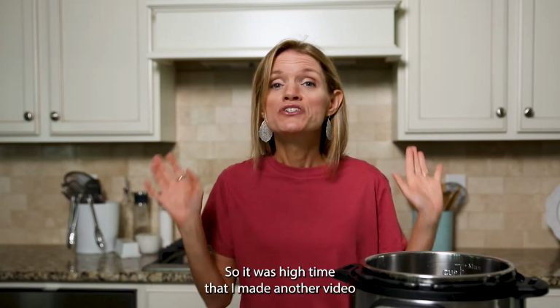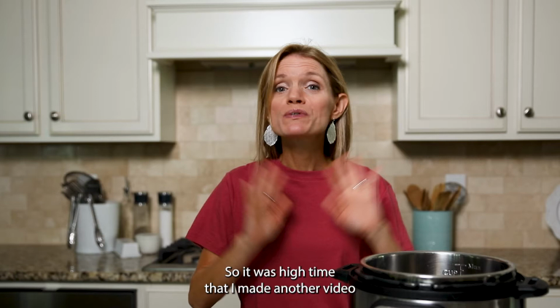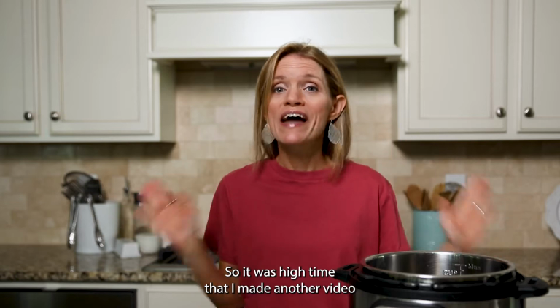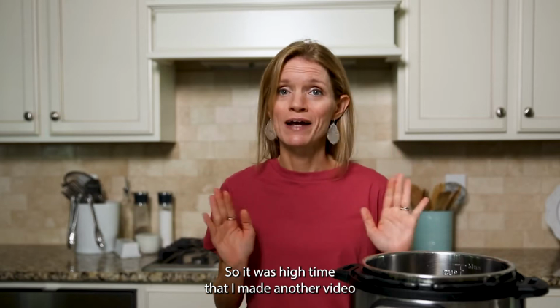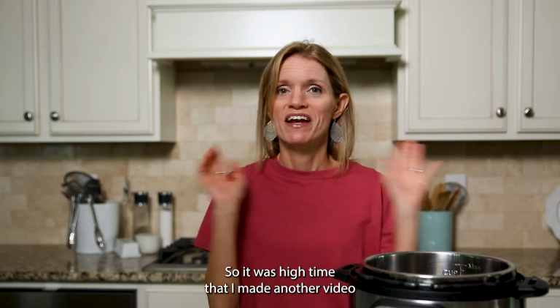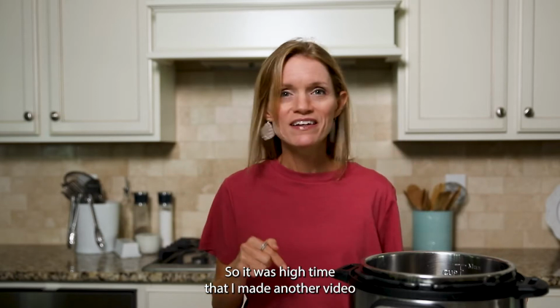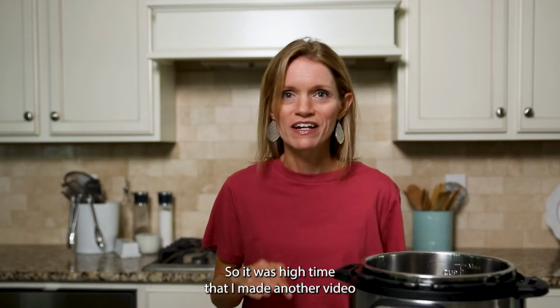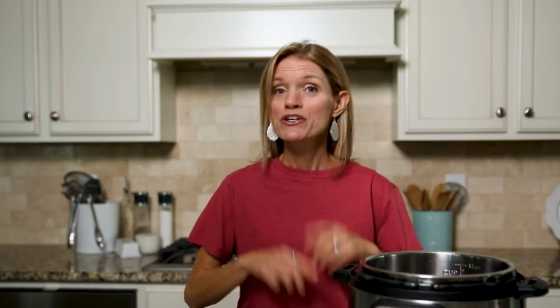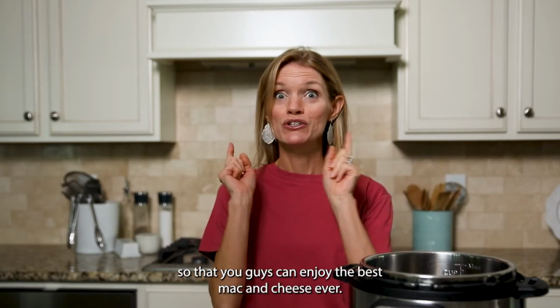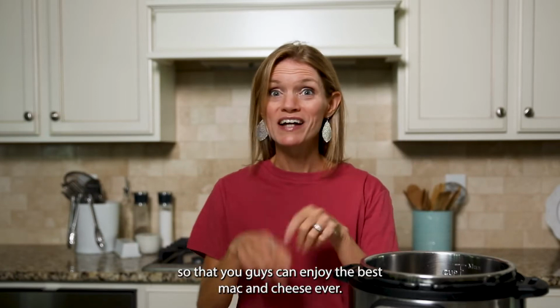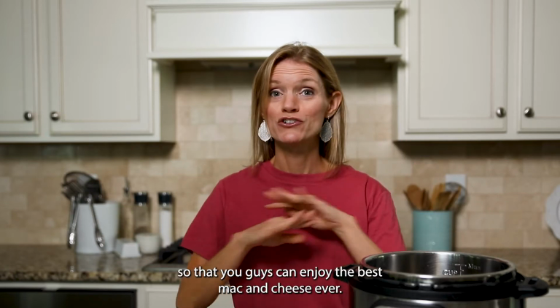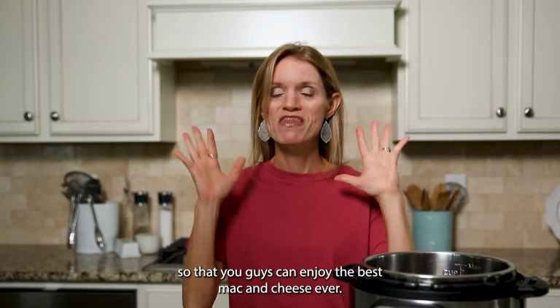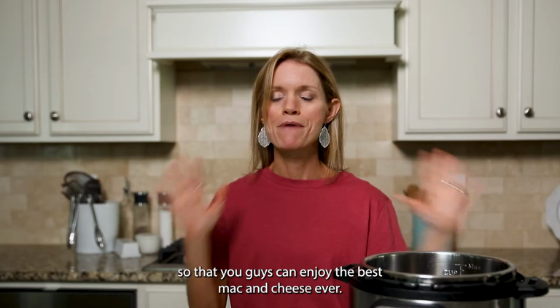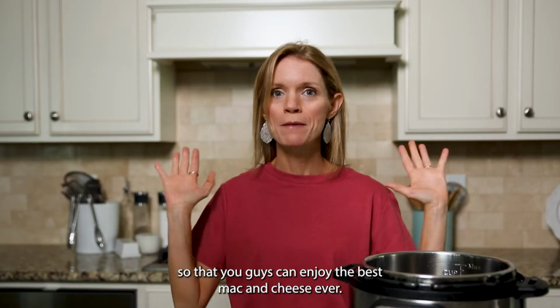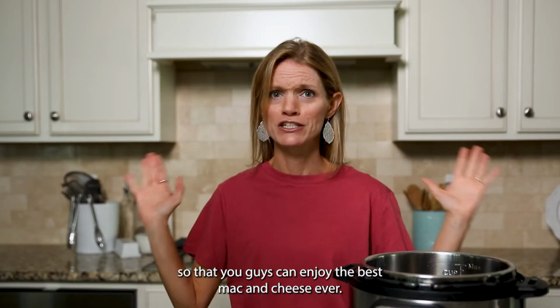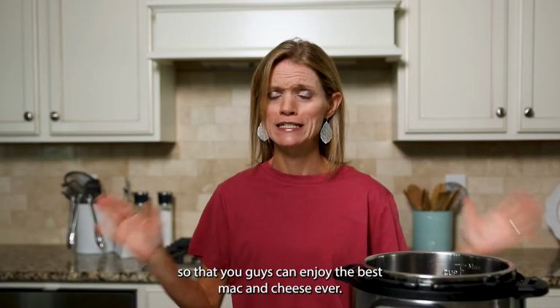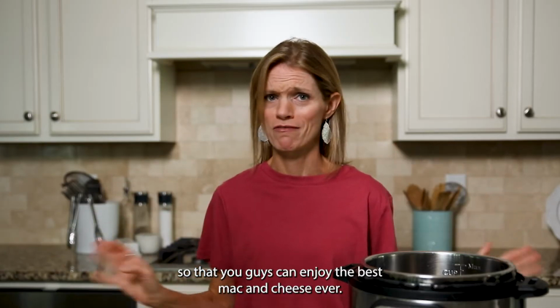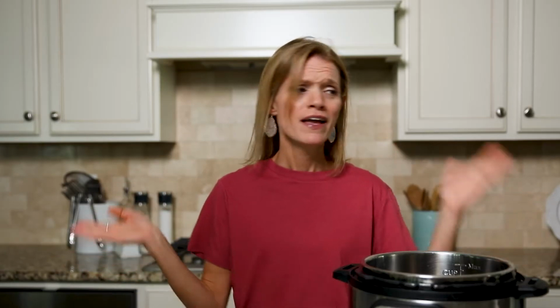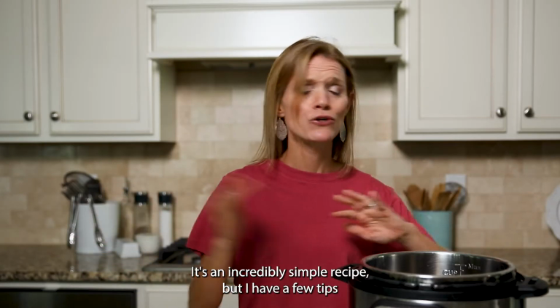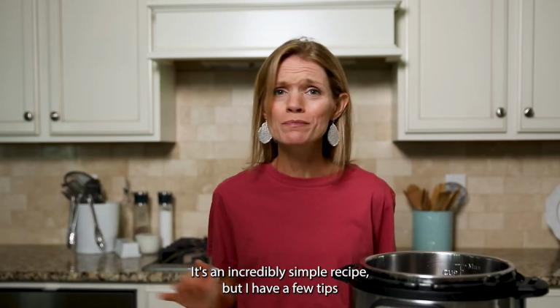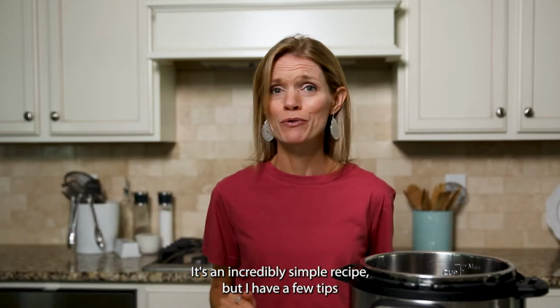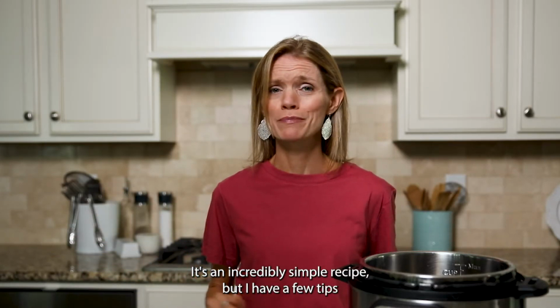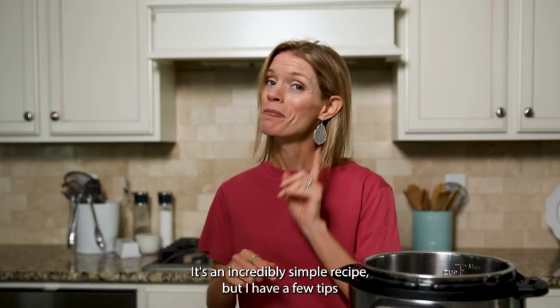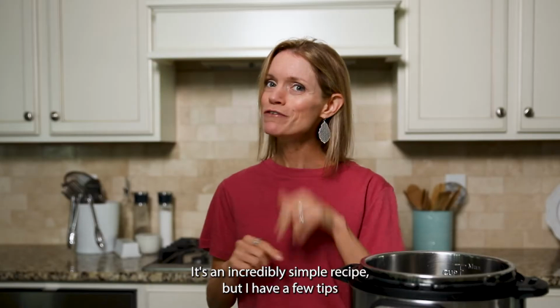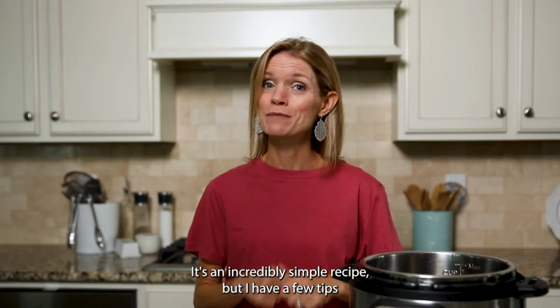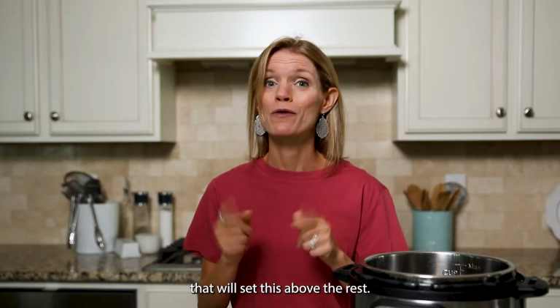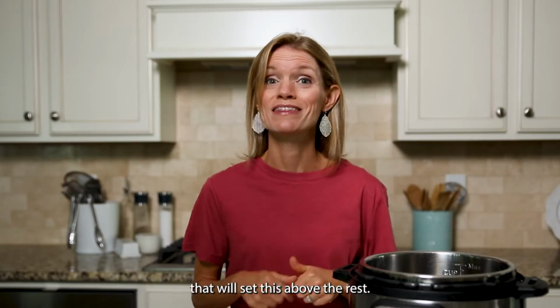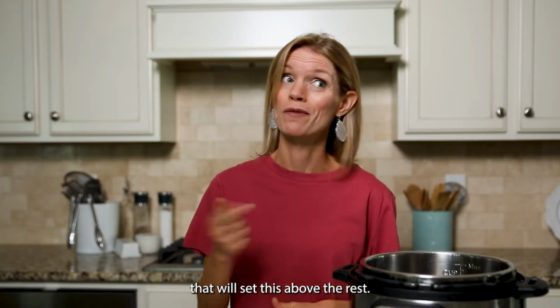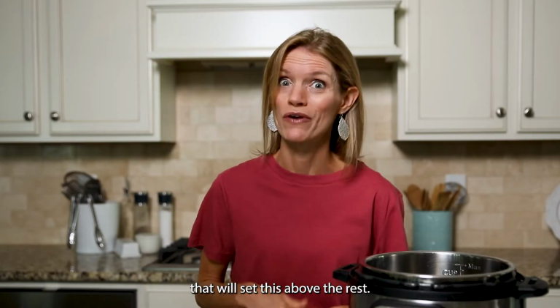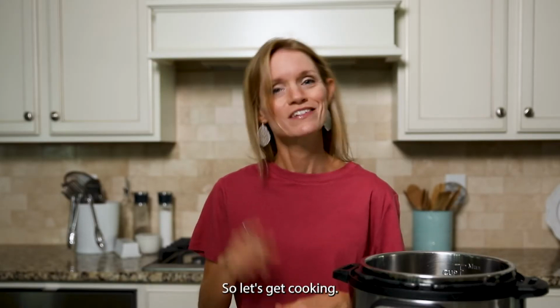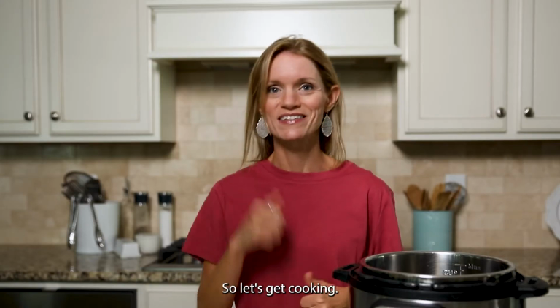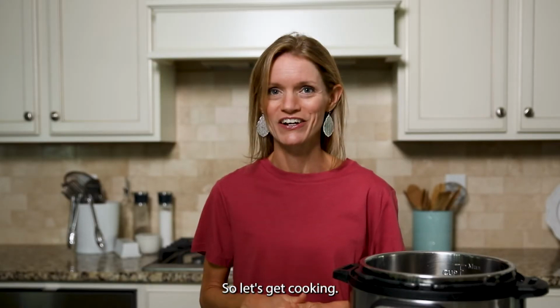So it was high time that I made another video so you can enjoy the best mac and cheese ever. It's an incredibly simple recipe, but I have a few tips that will set this above the rest. So let's get cooking.